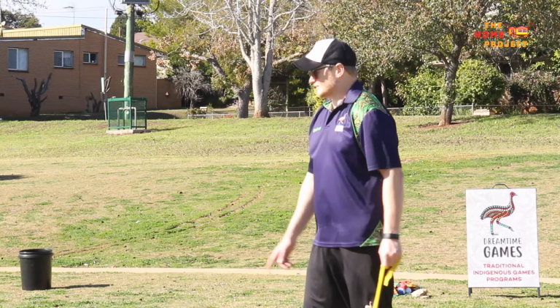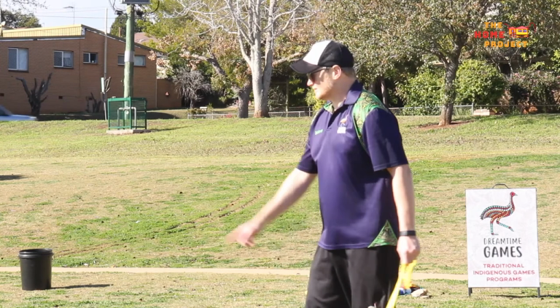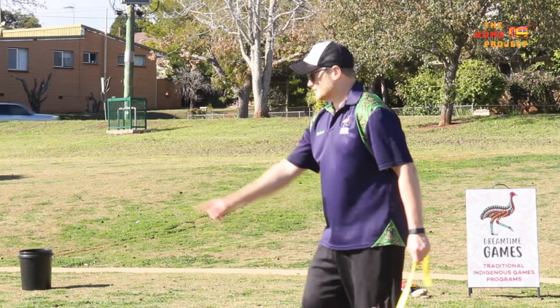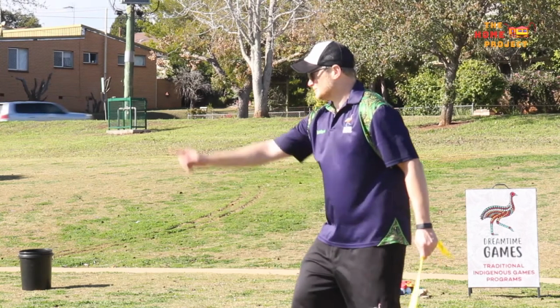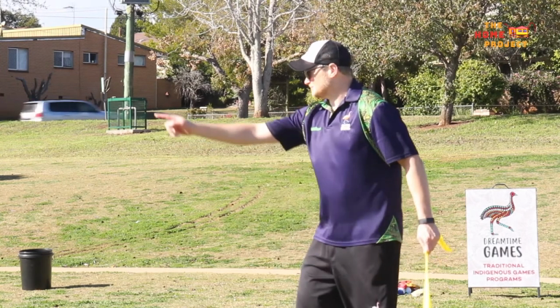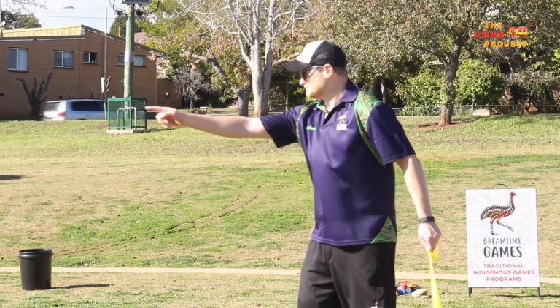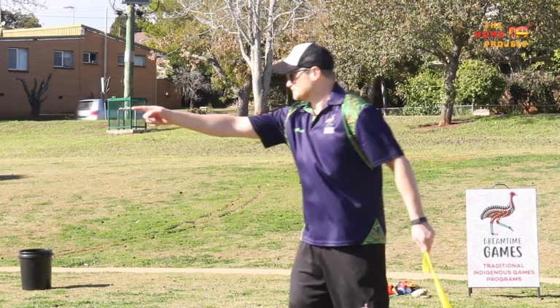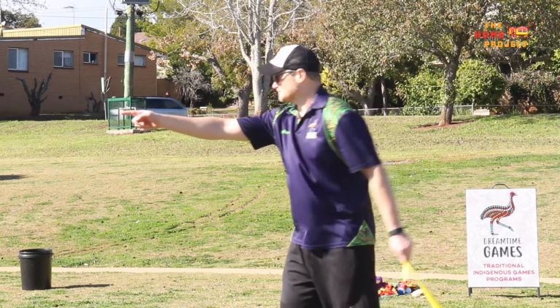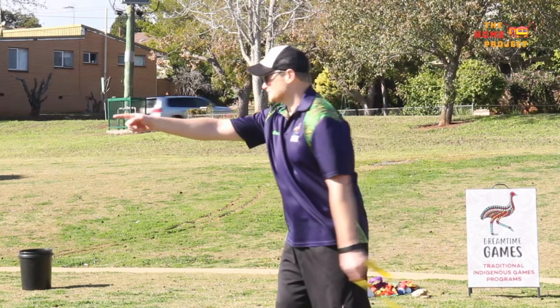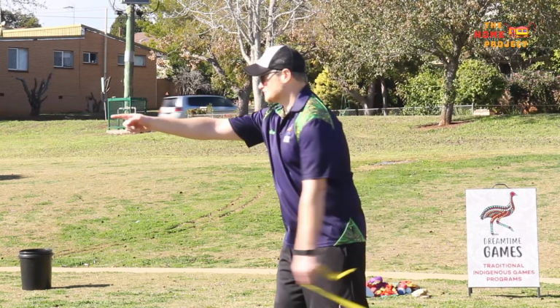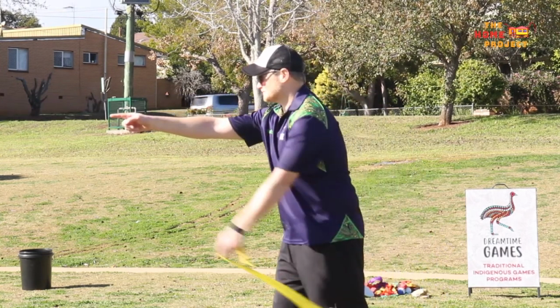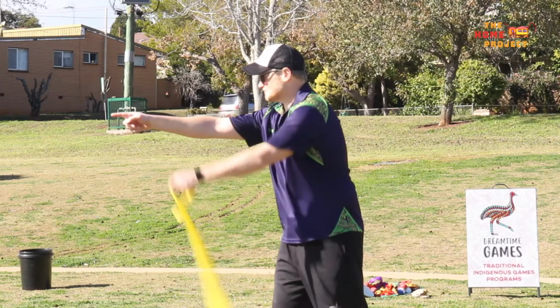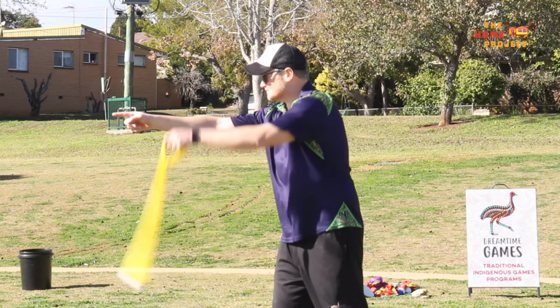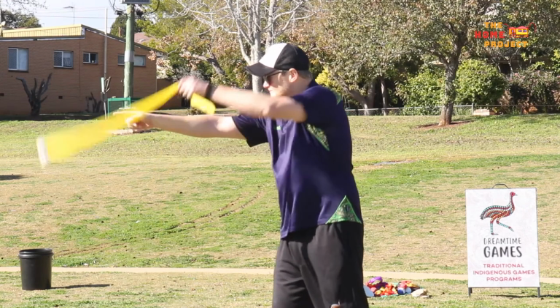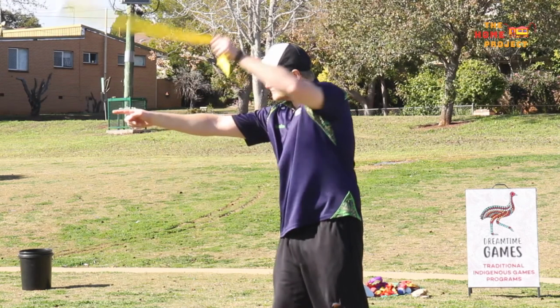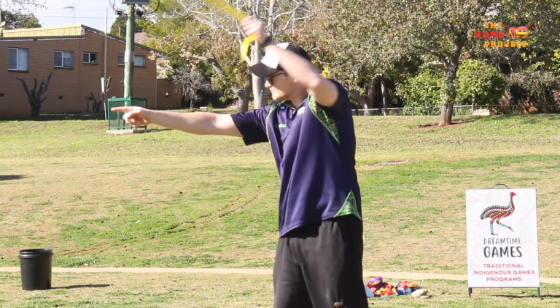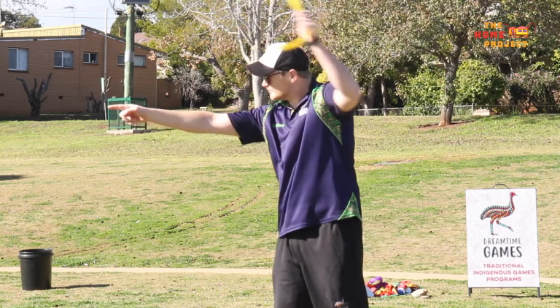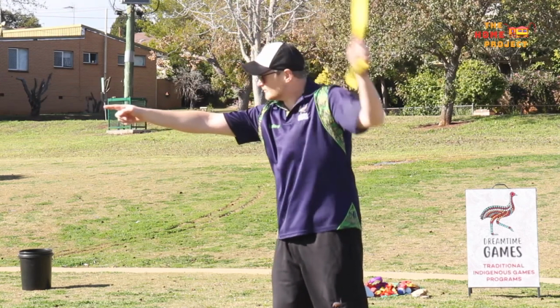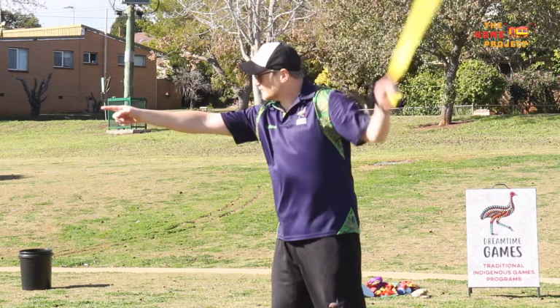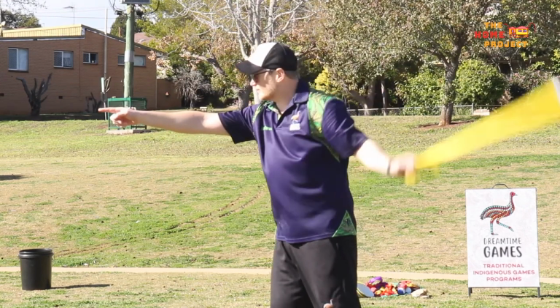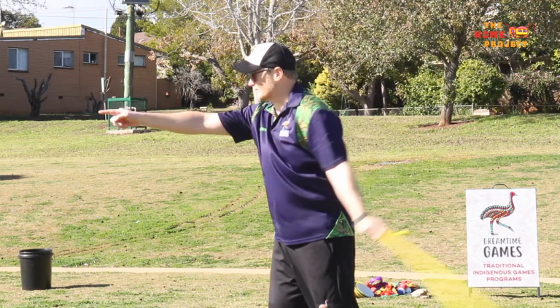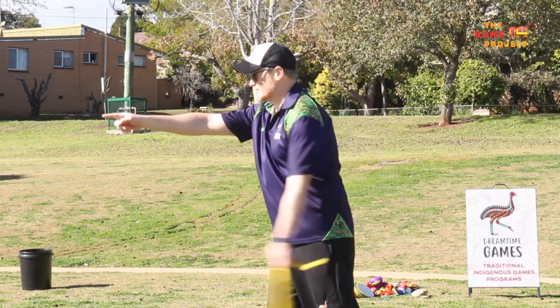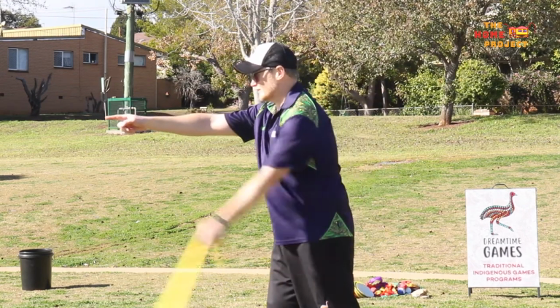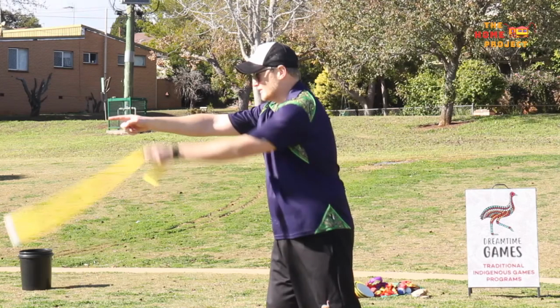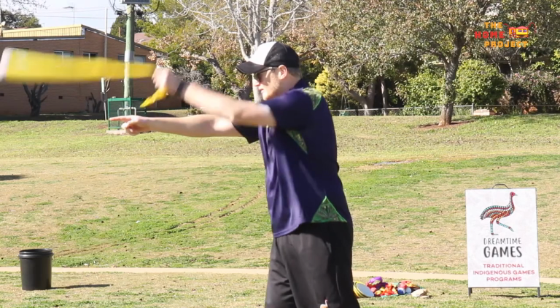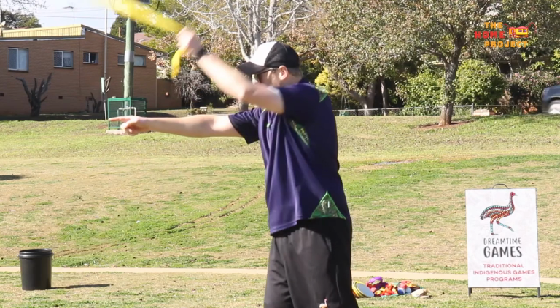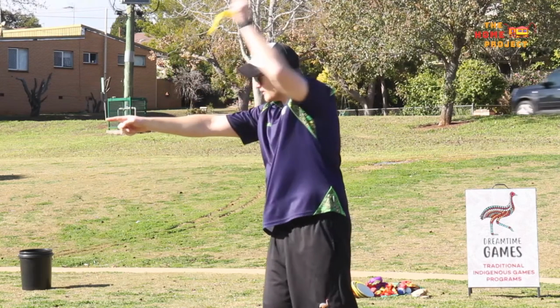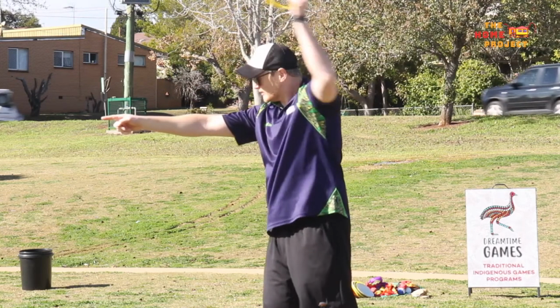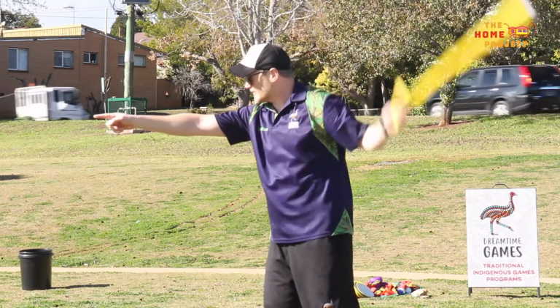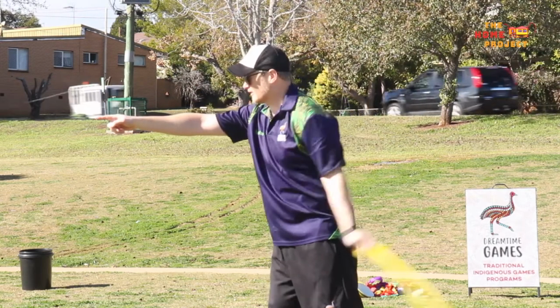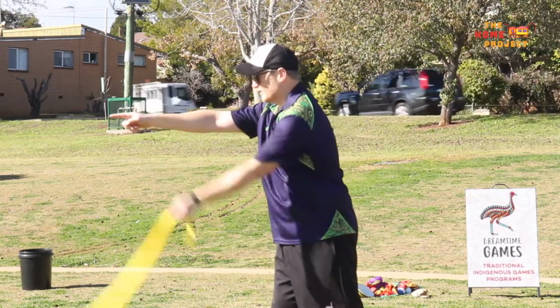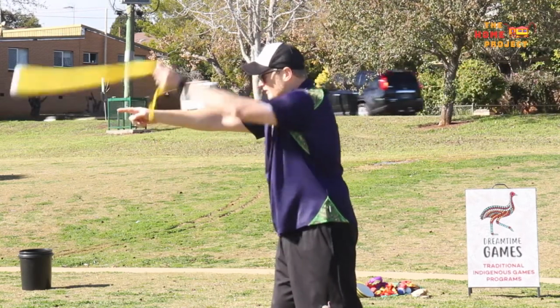Hold your animal bone at the end of your foxtail, sock or stocking so you can easily swing your arm backwards, just like a softball pitch or backstroke in the pool, and get ready to throw. Throw your animal bone towards the target.